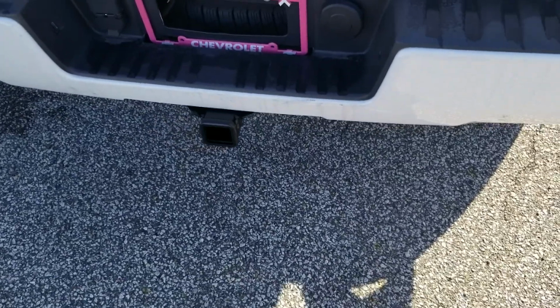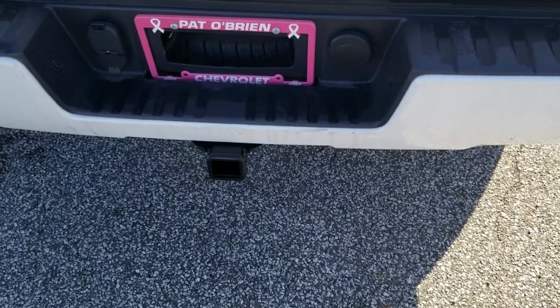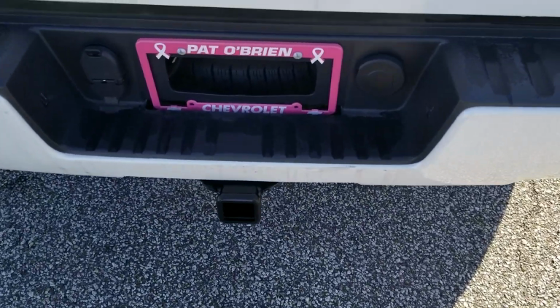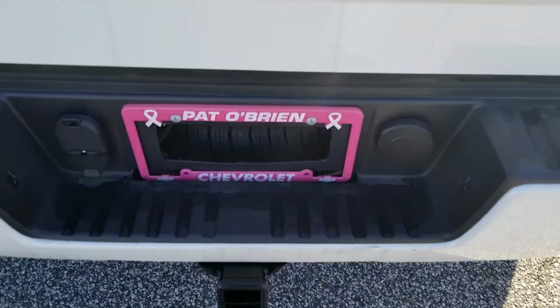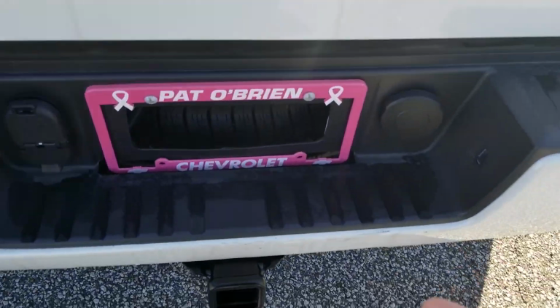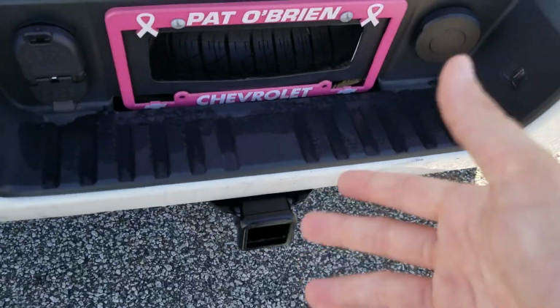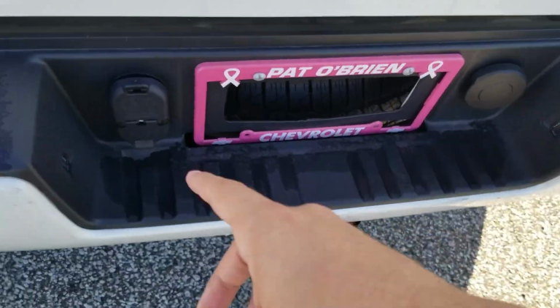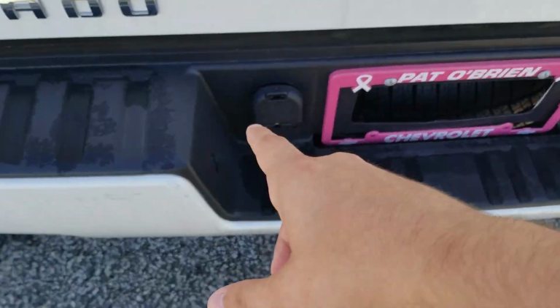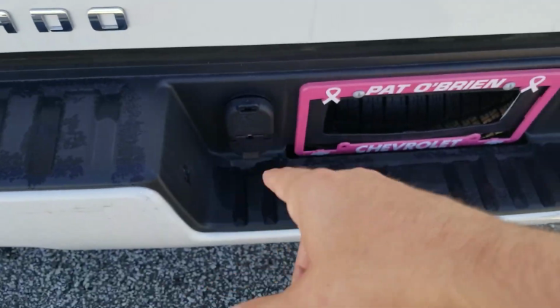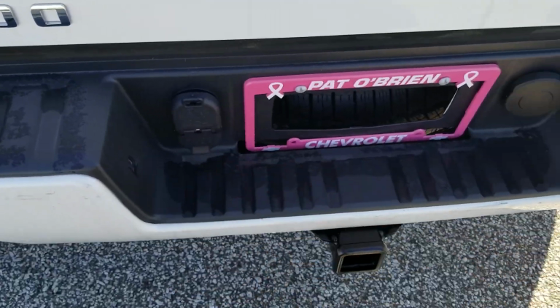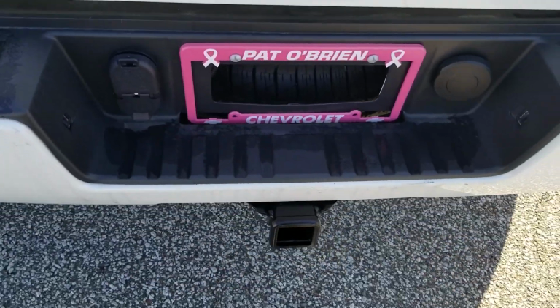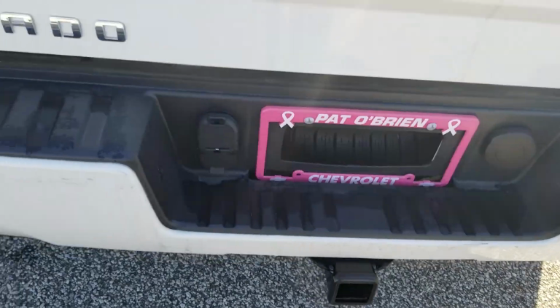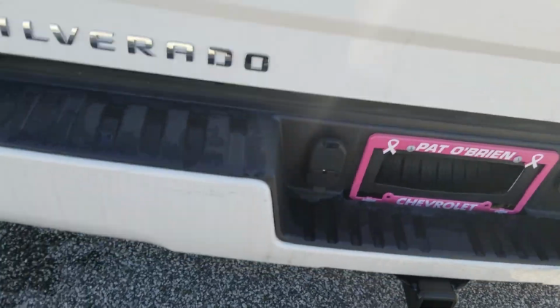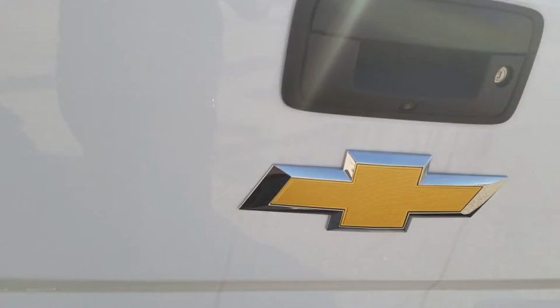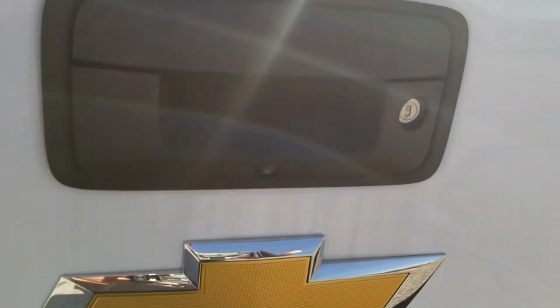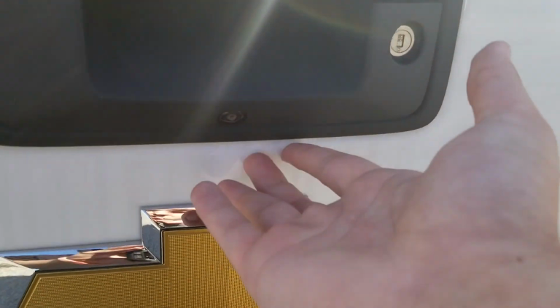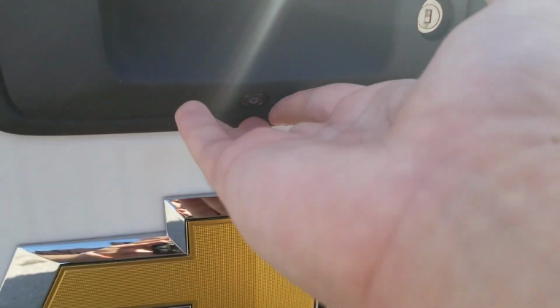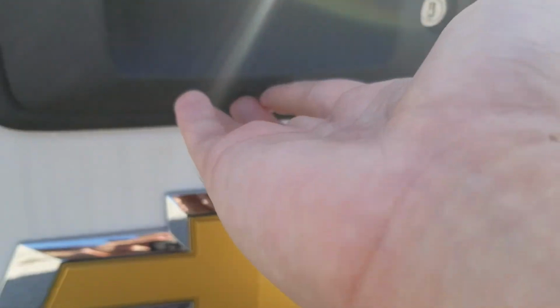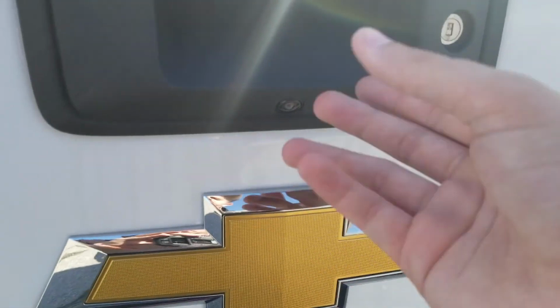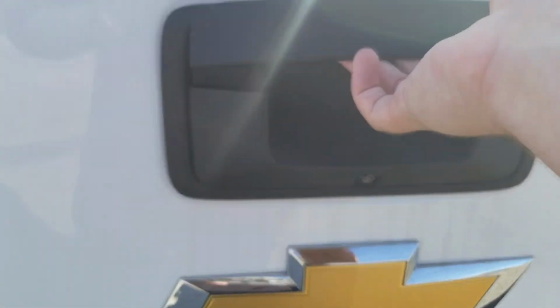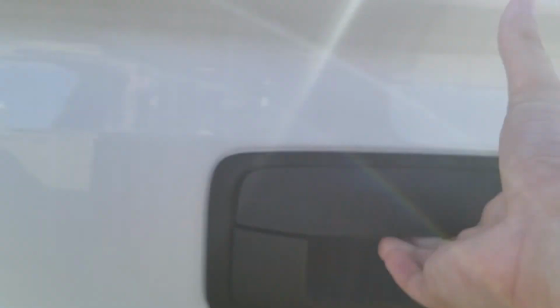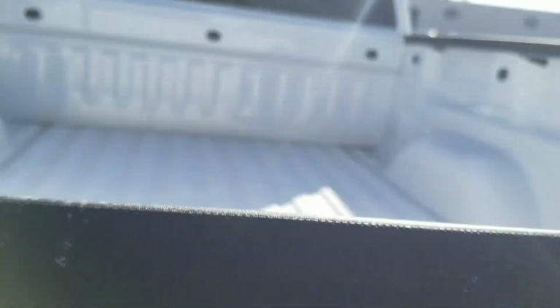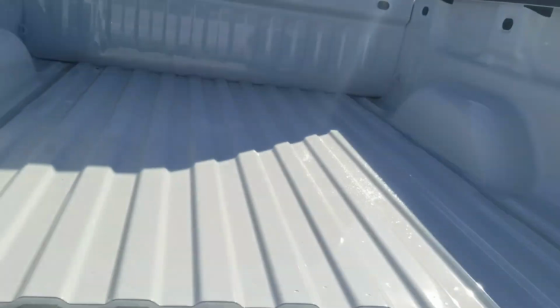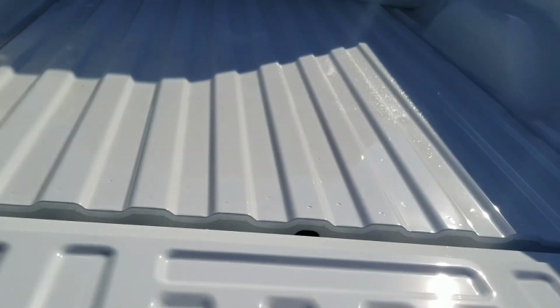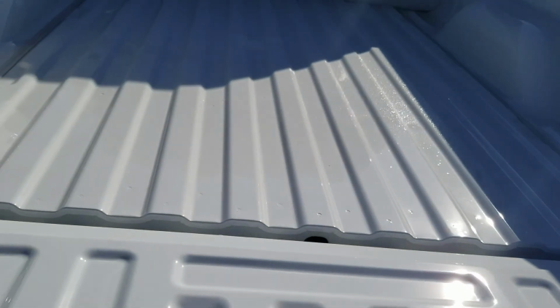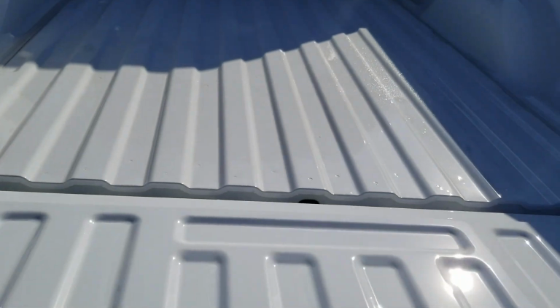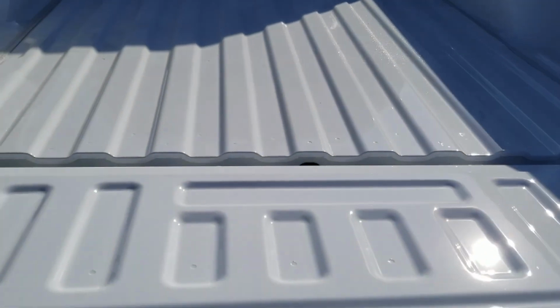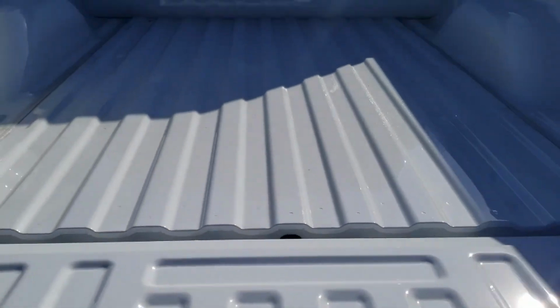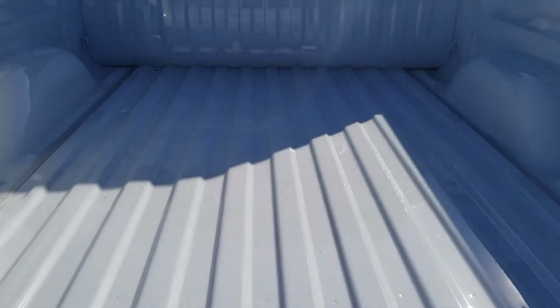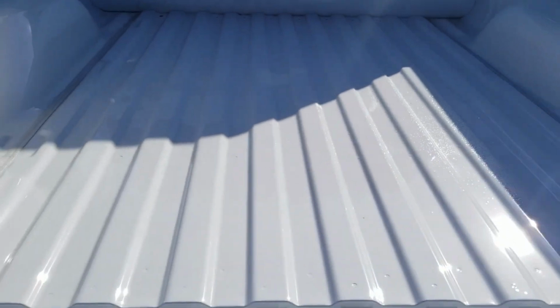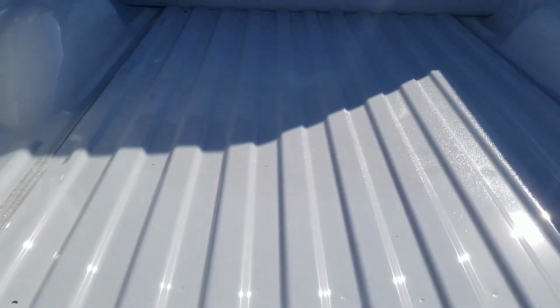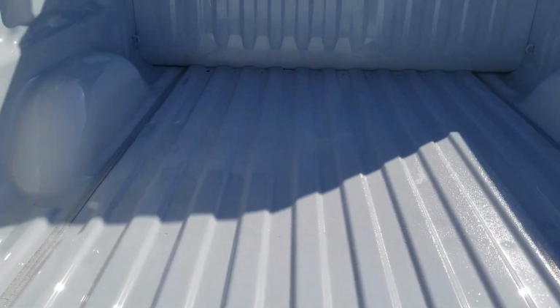This one in particular does come with a trailering package and your tow hookups over here, and the backup camera is underneath here. Pretty easy drop — it's not going to take off your arm — and it does have this beautiful 6-foot bed.